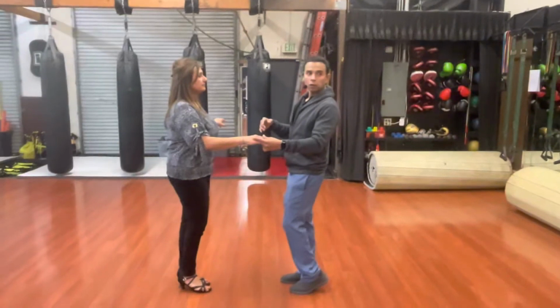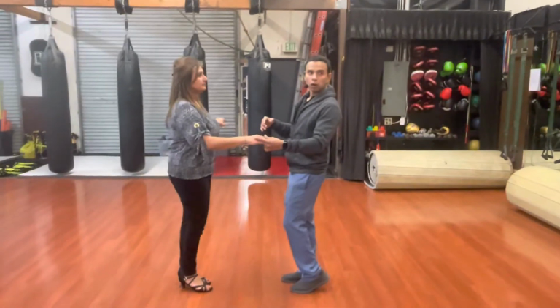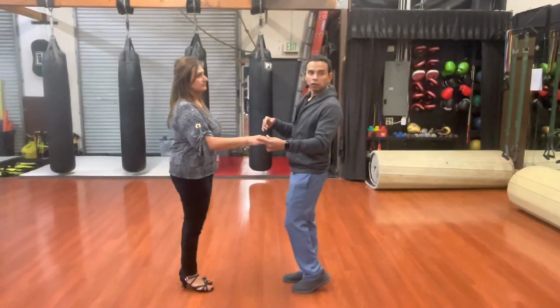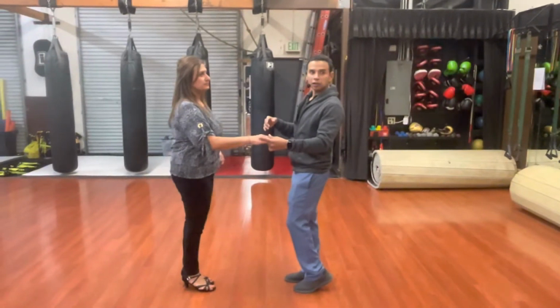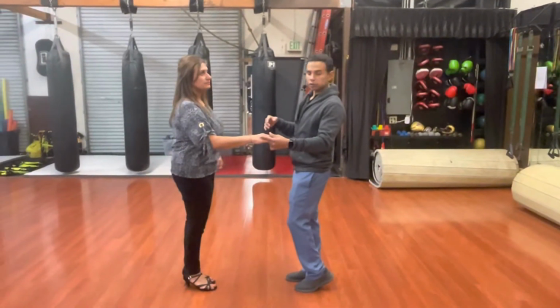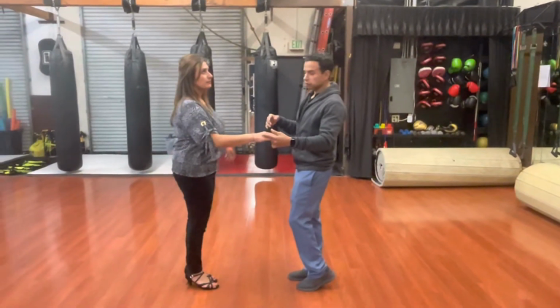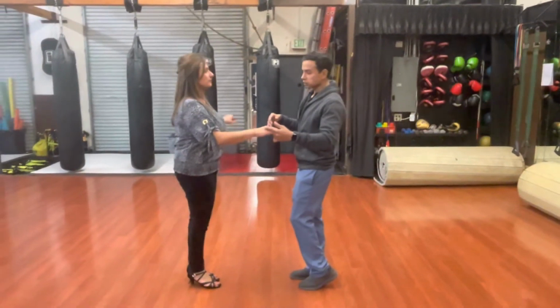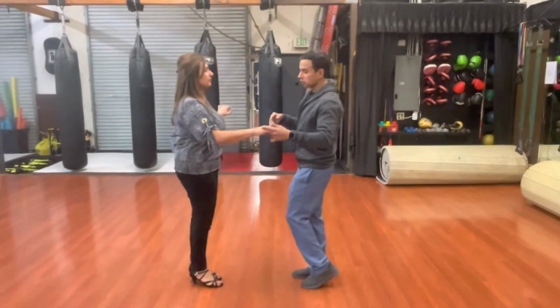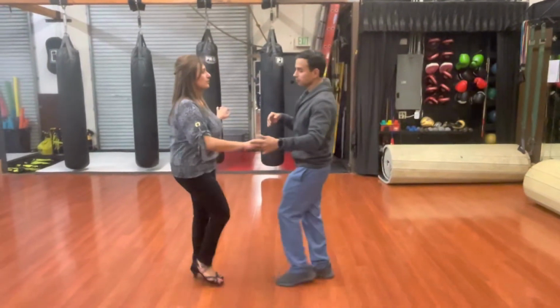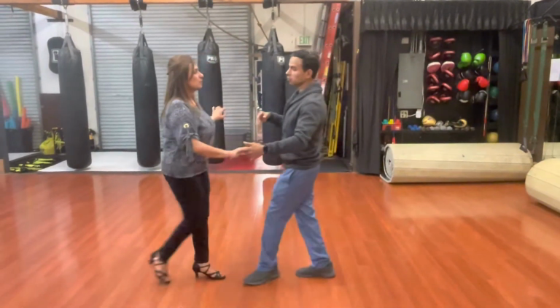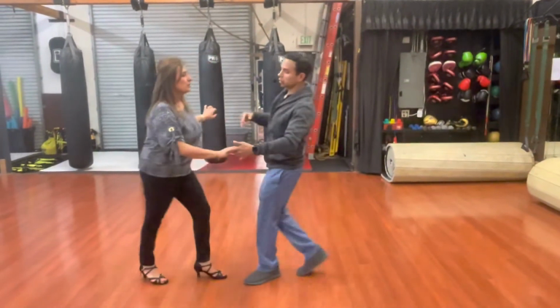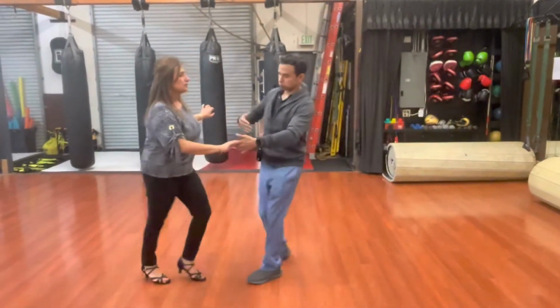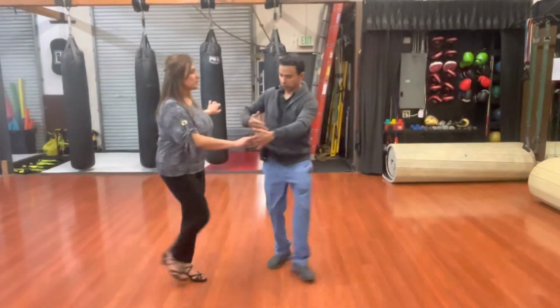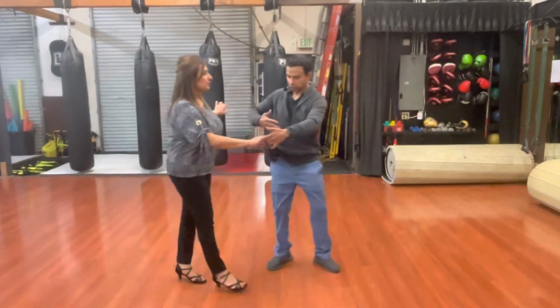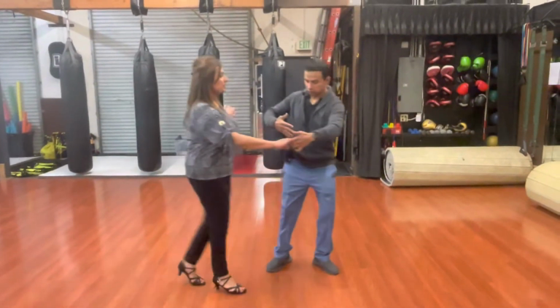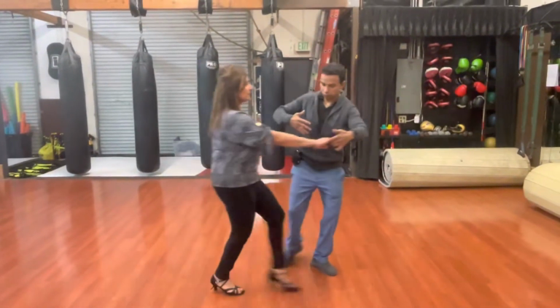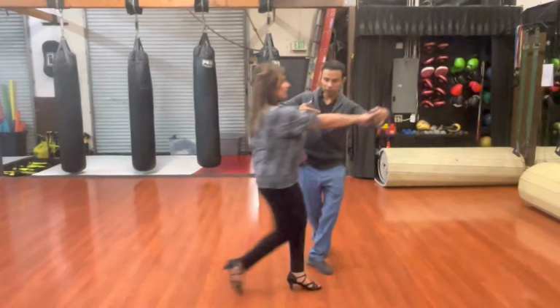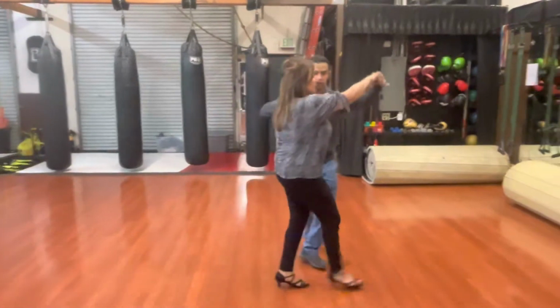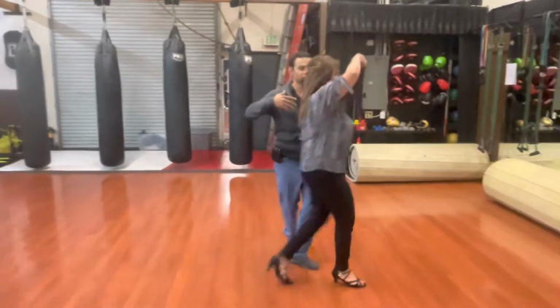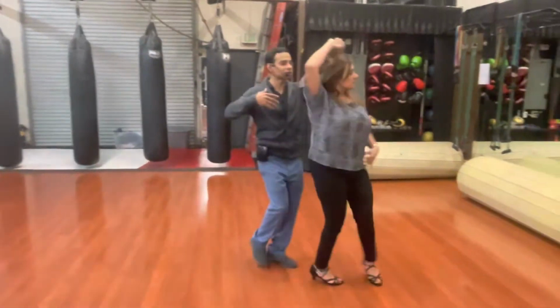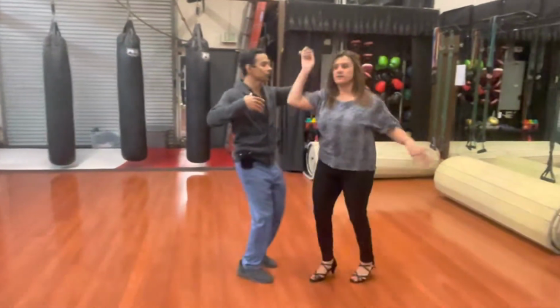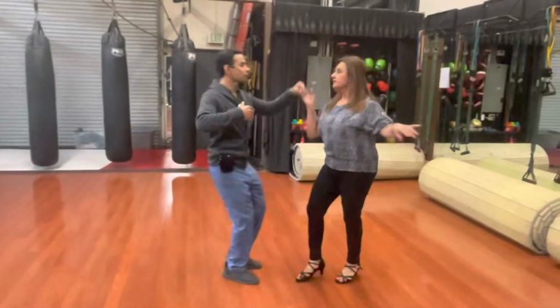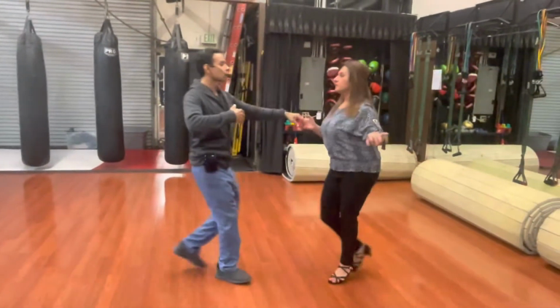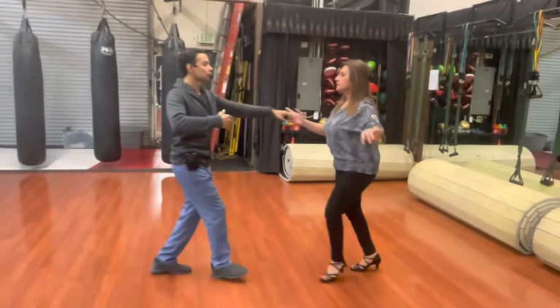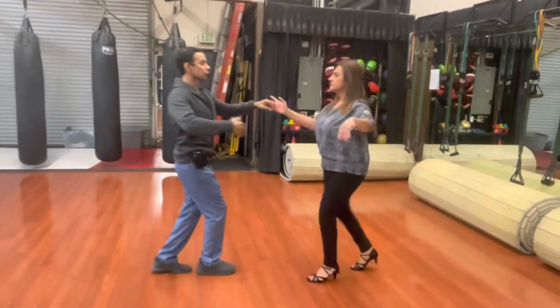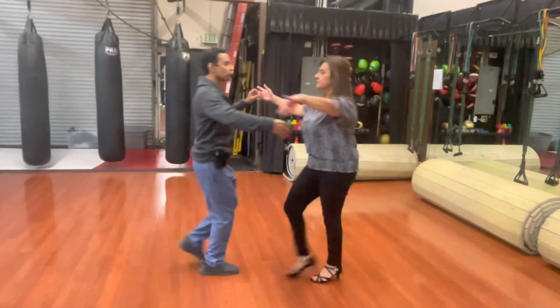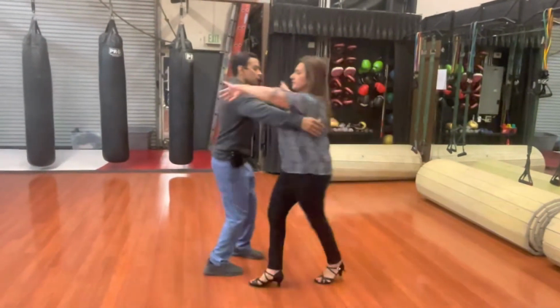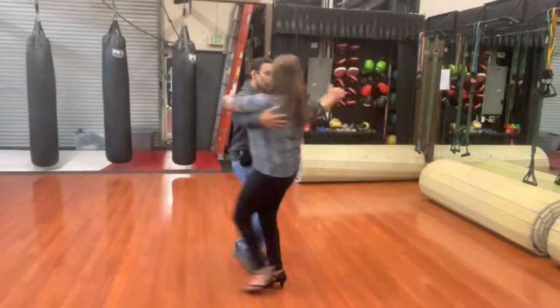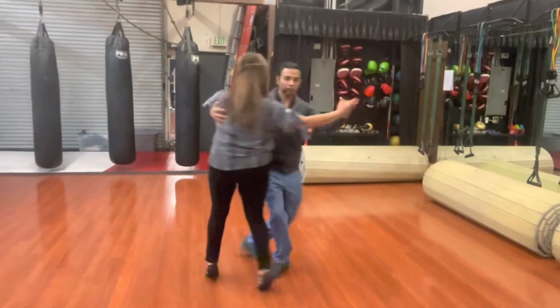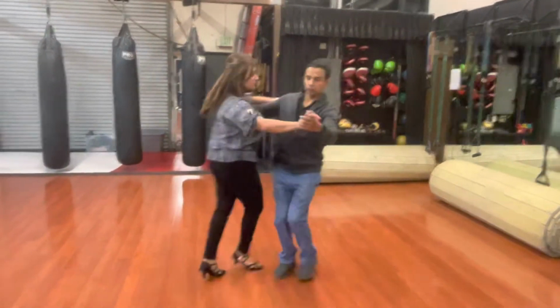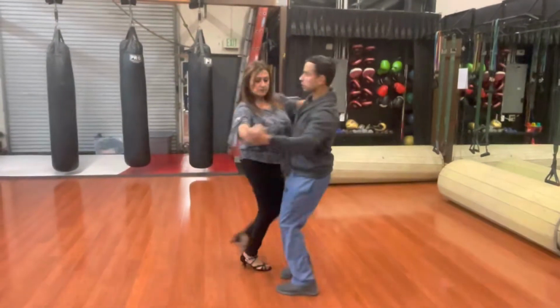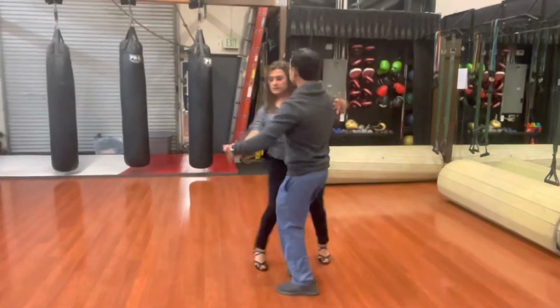Walk one, nice and slow, six, seven, one, two, I get sideways, I pull, five, six, seven, she walks around me, keep grounded.